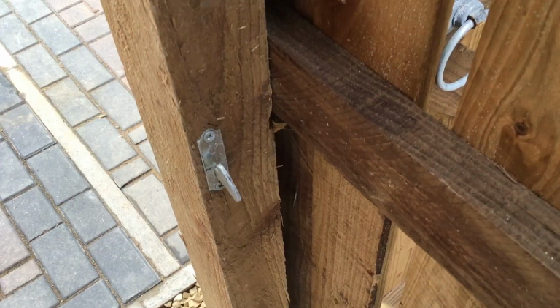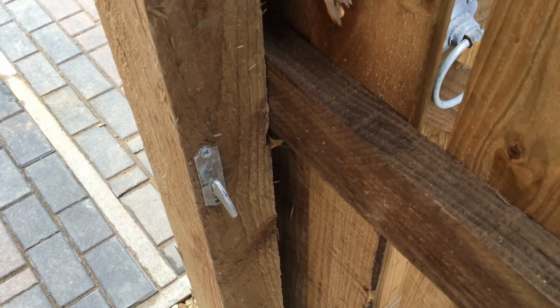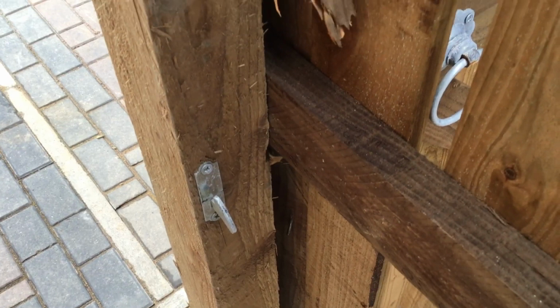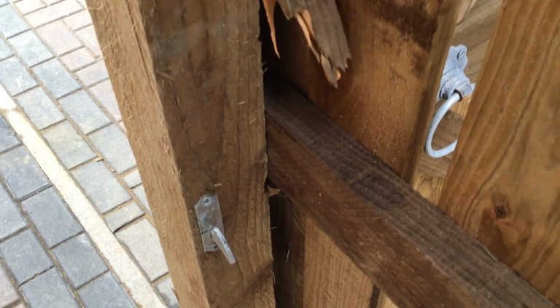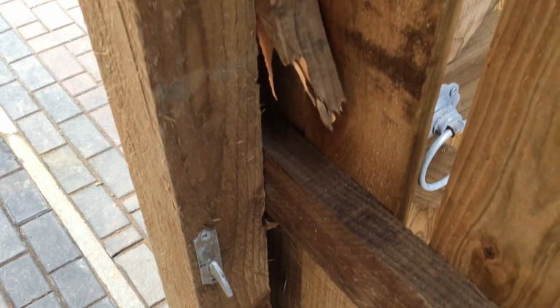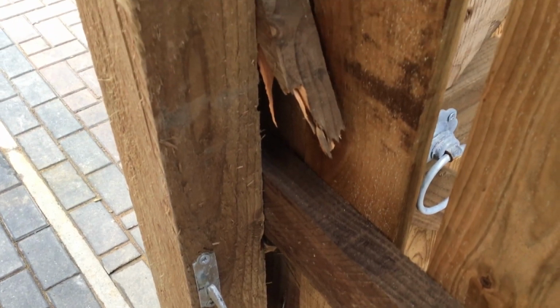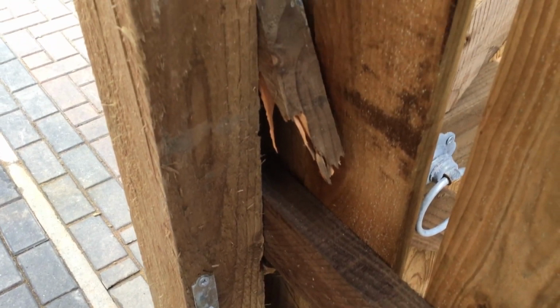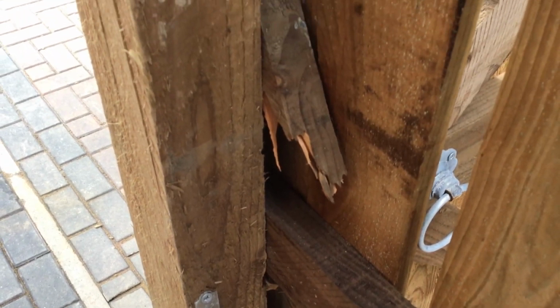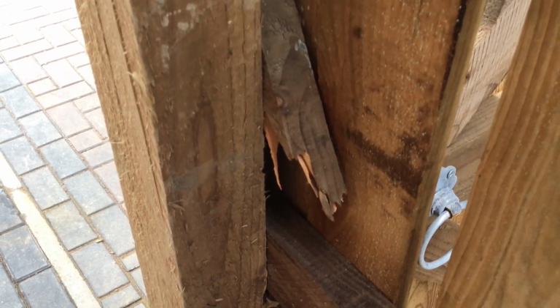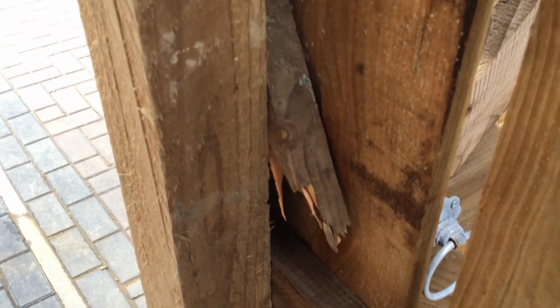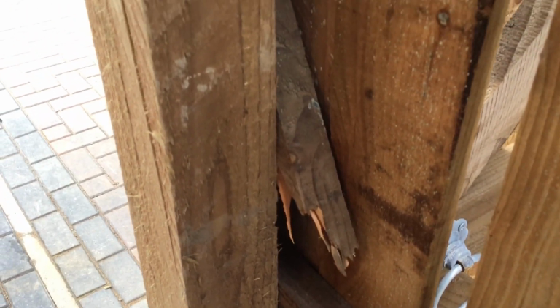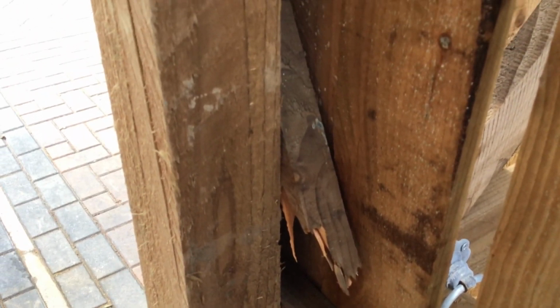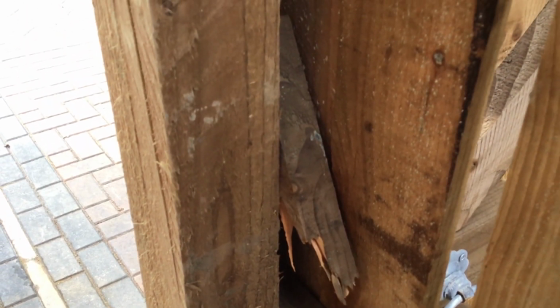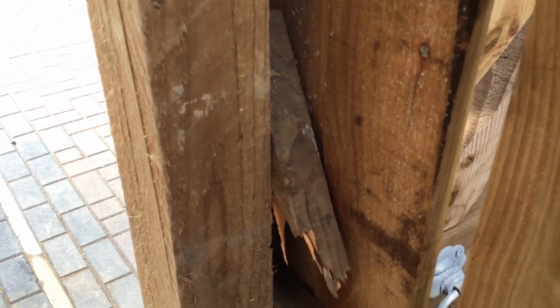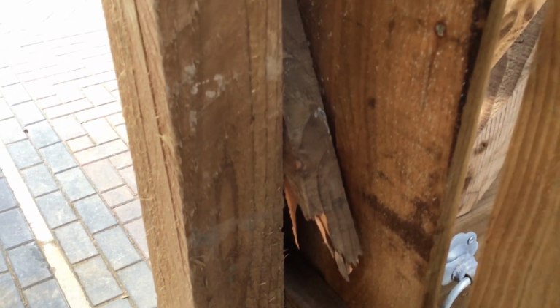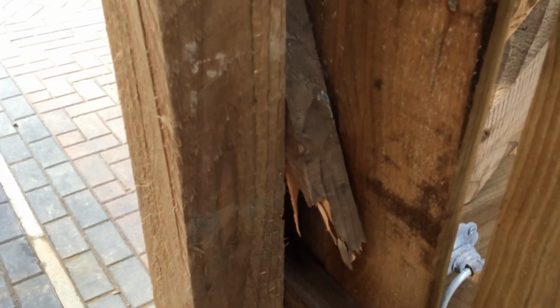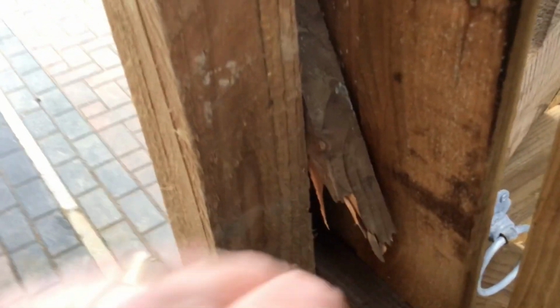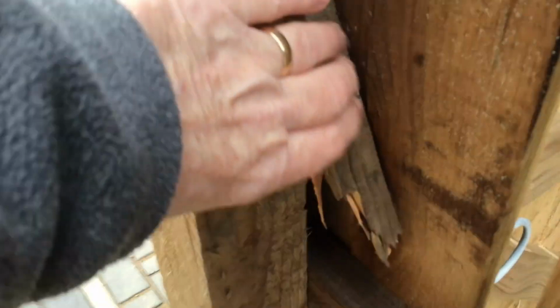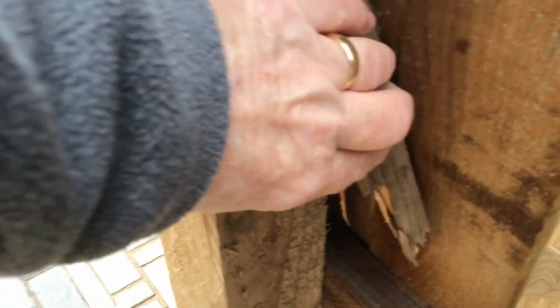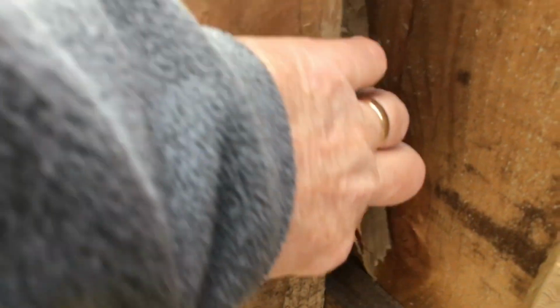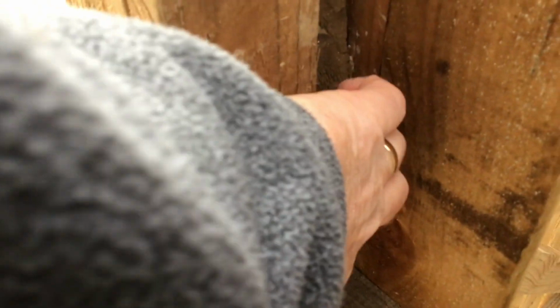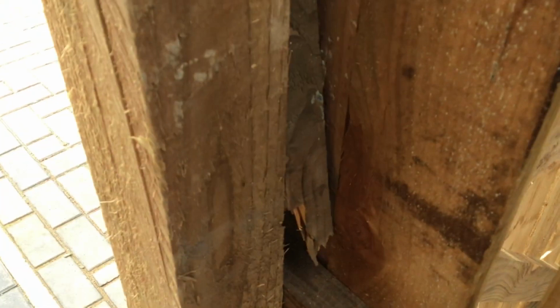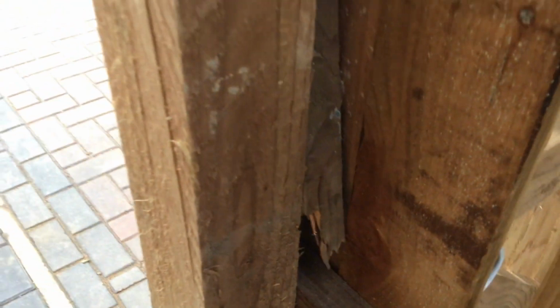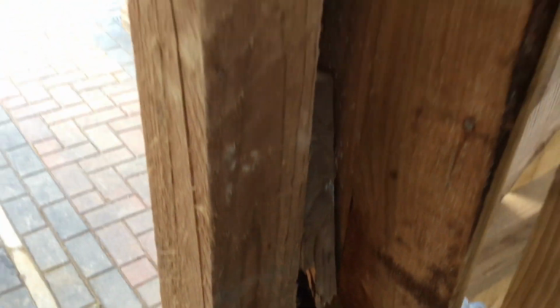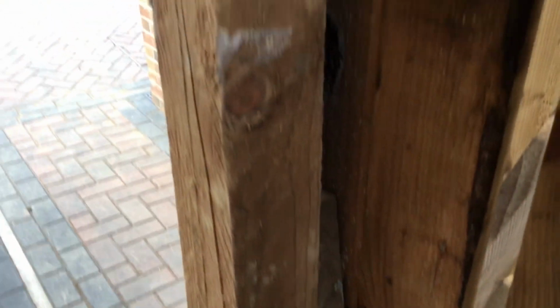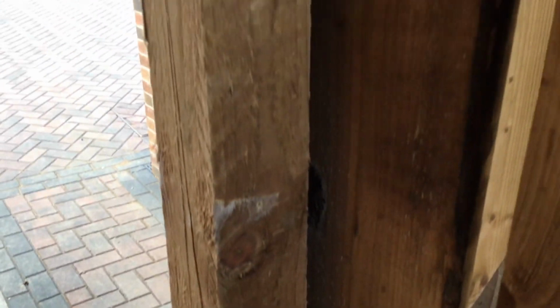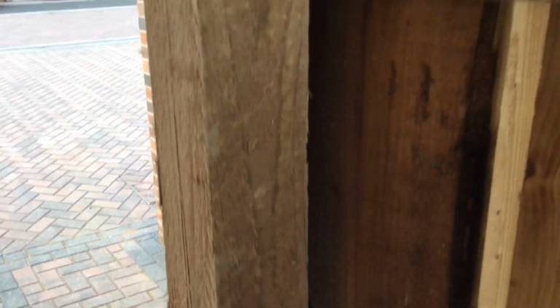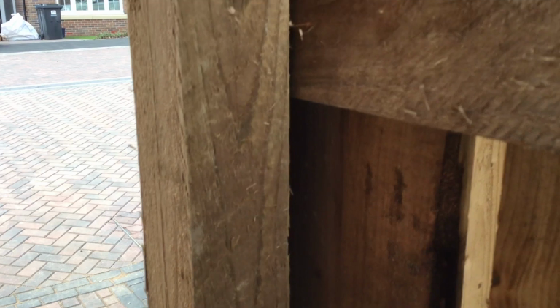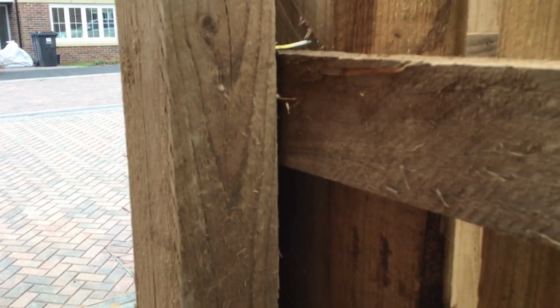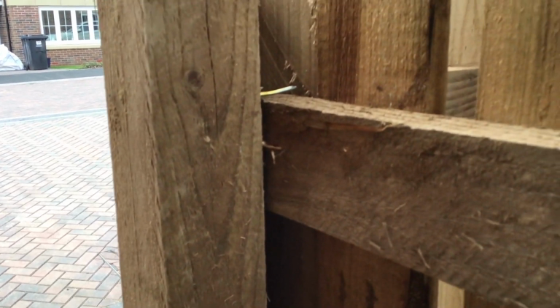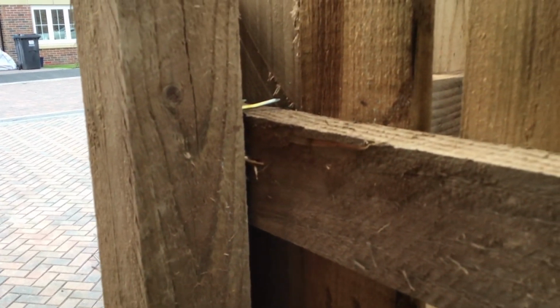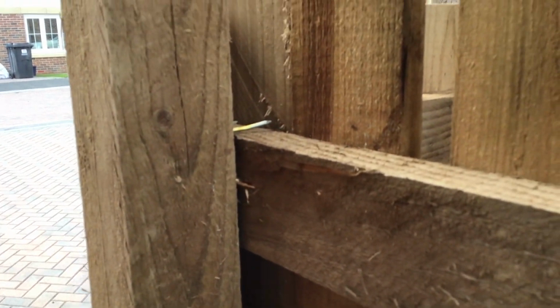The fence has just used any old smashed and damaged bit of wood as a packer. No attention to detail there — not very good at all. On top of the post, nails are sticking out on top of the feather edge board.